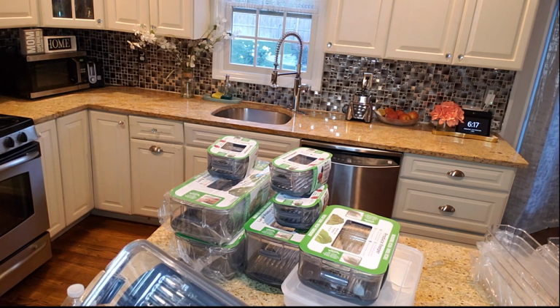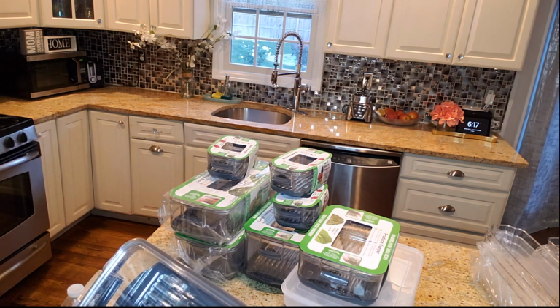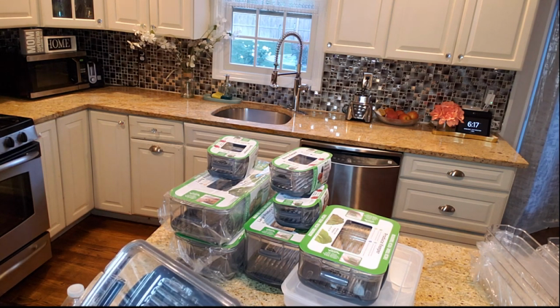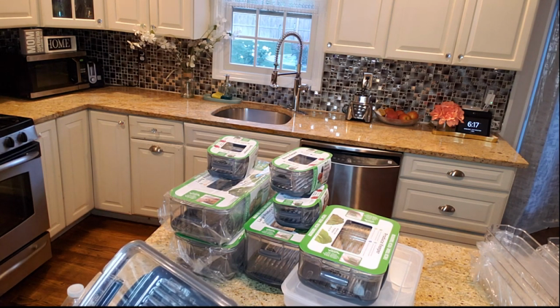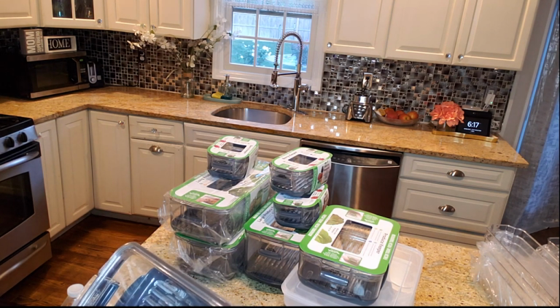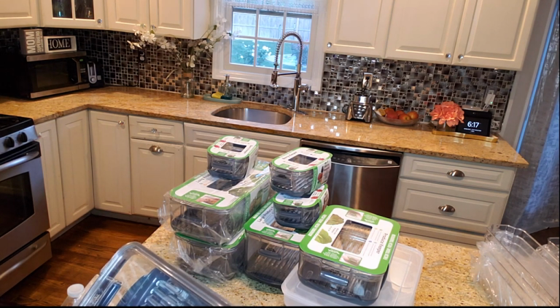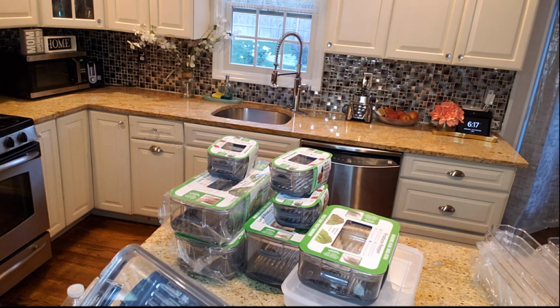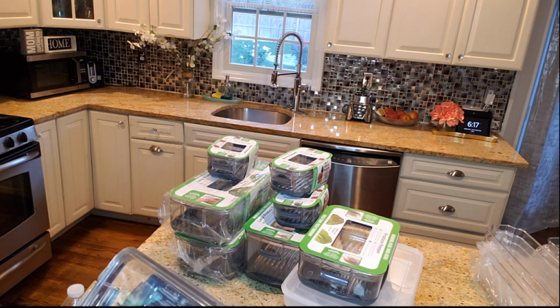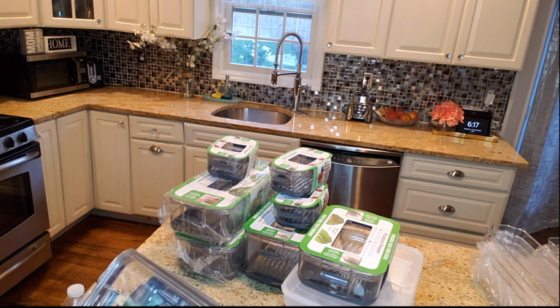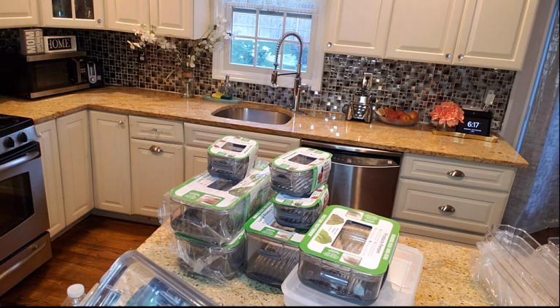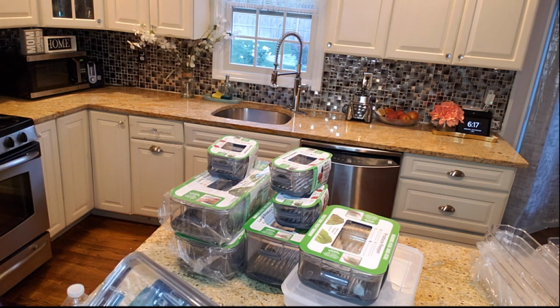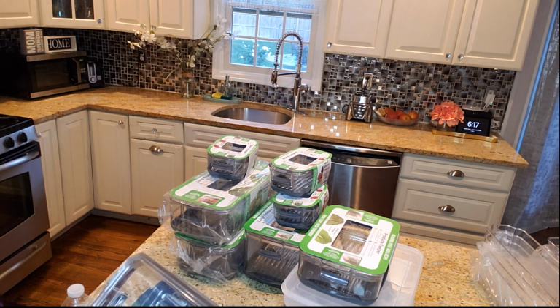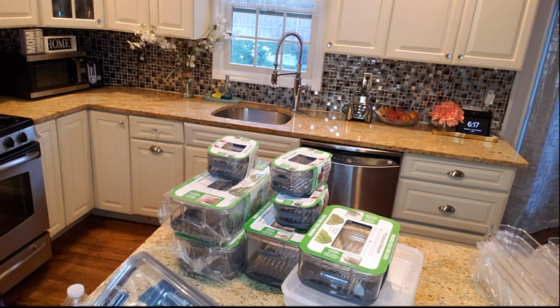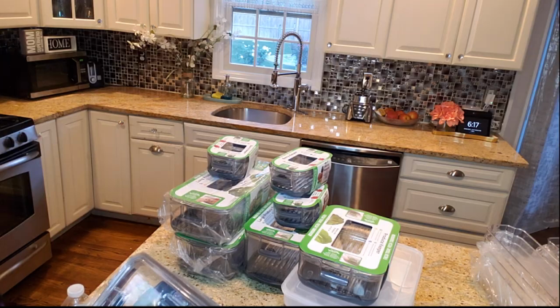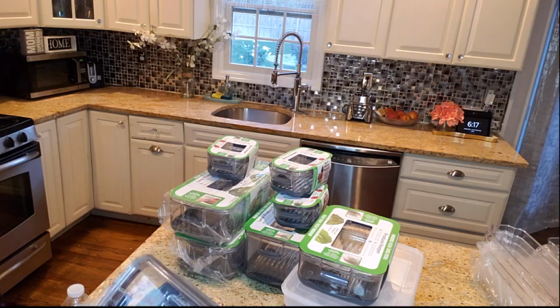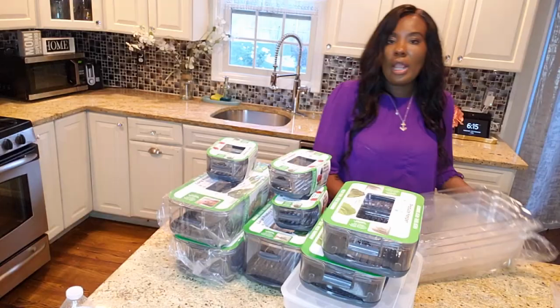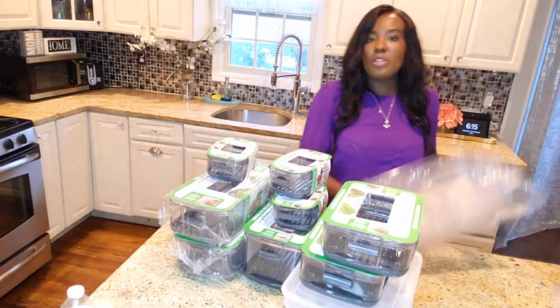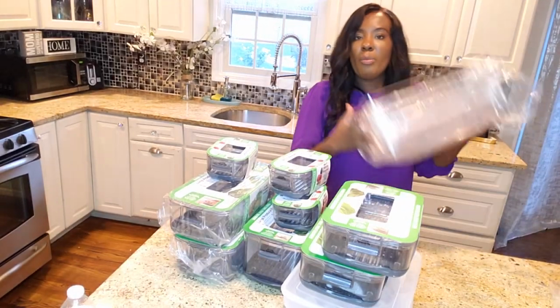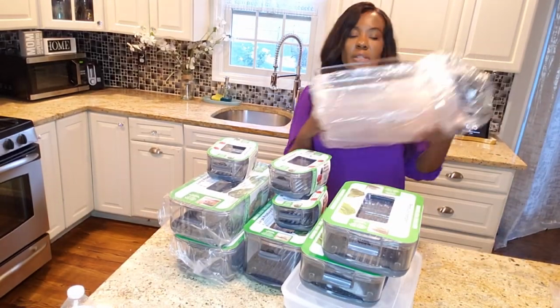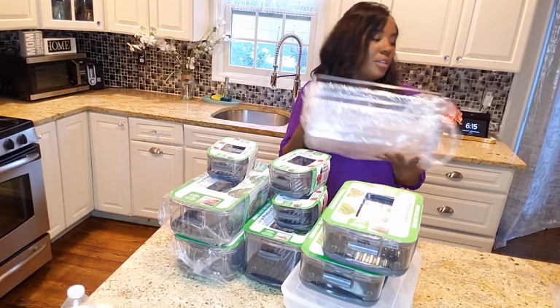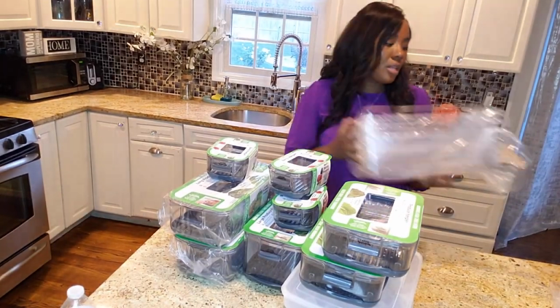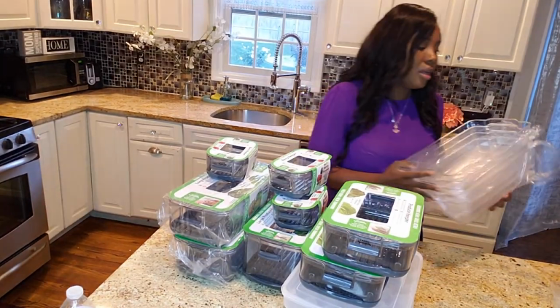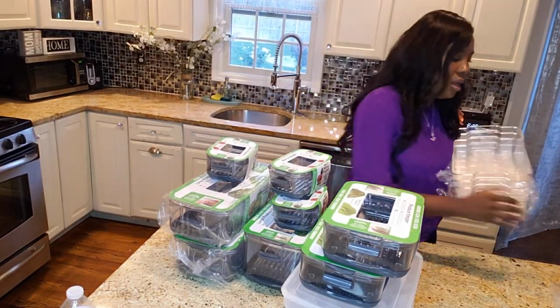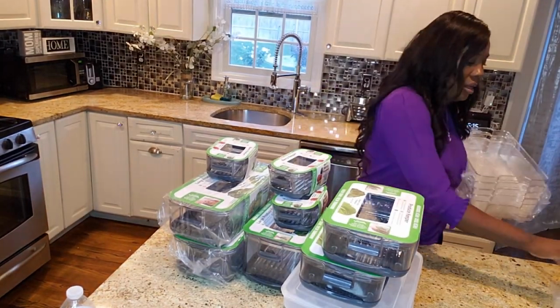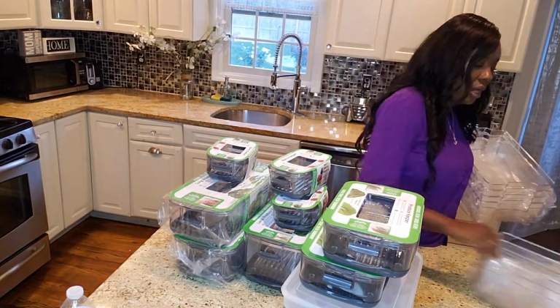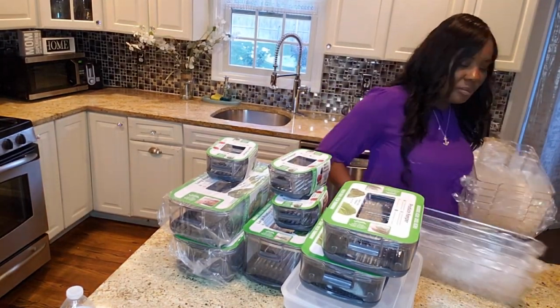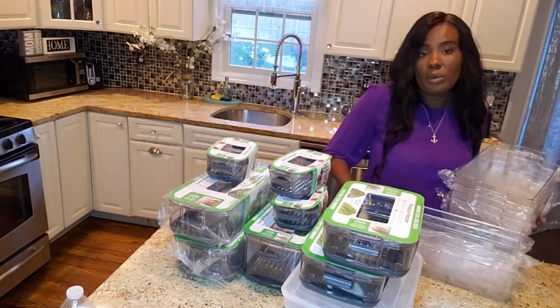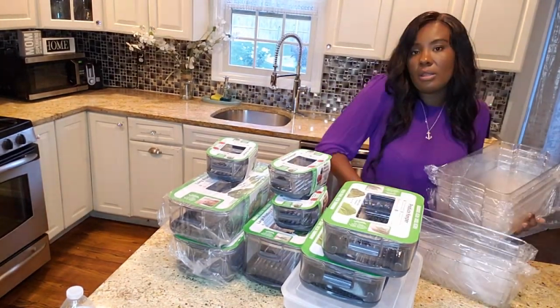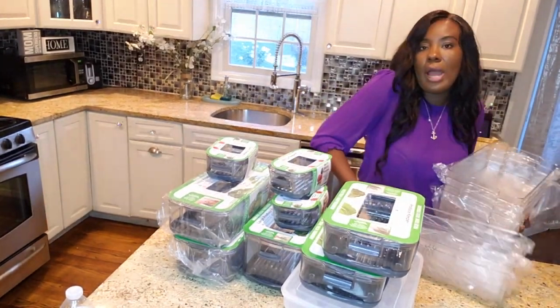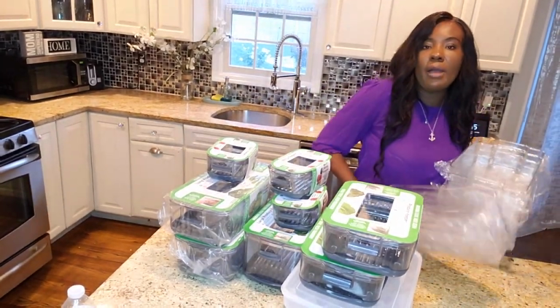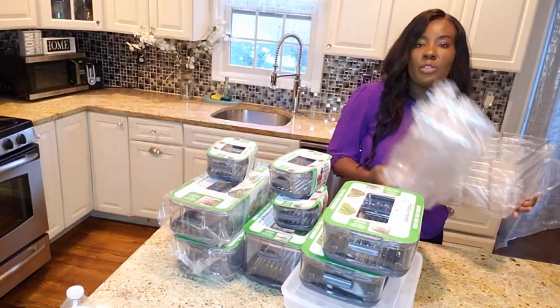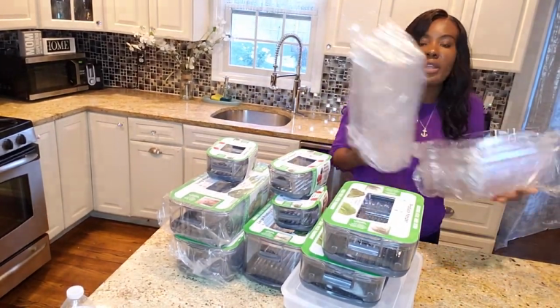They claim to make produce last longer. This came in a set of eight — four big ones and four small ones.